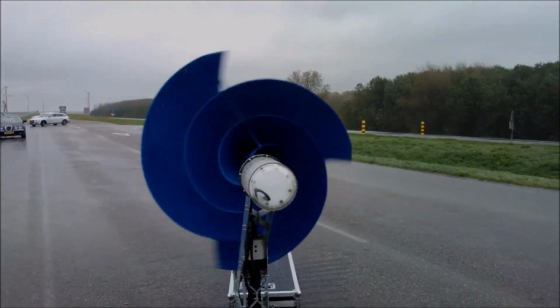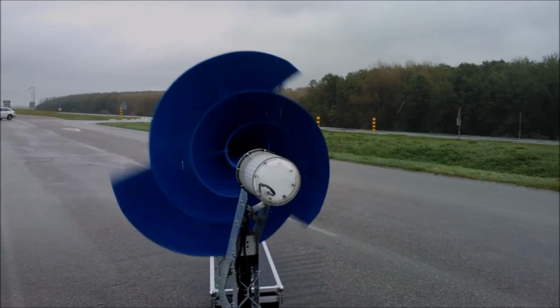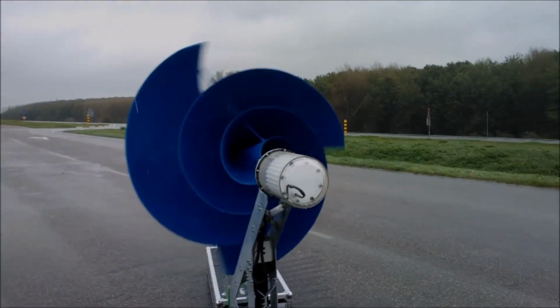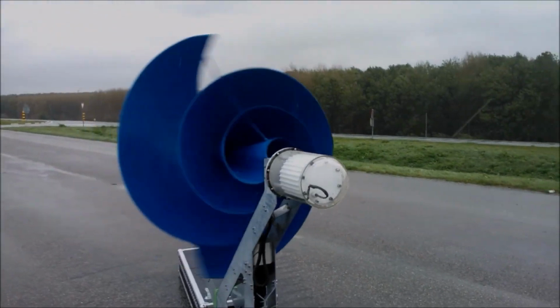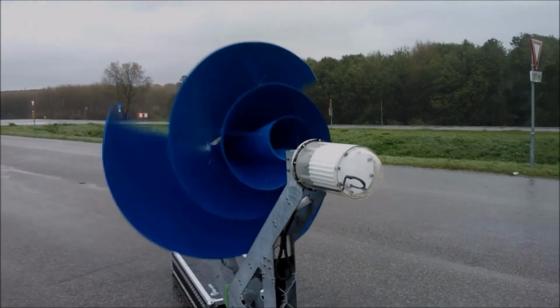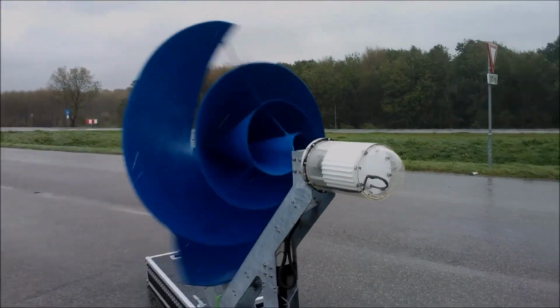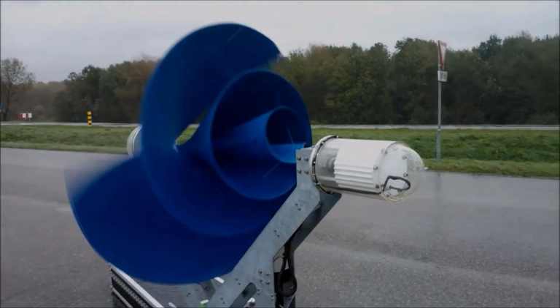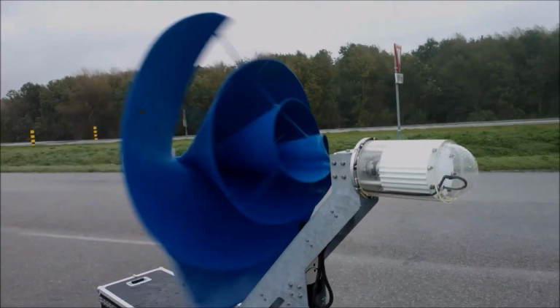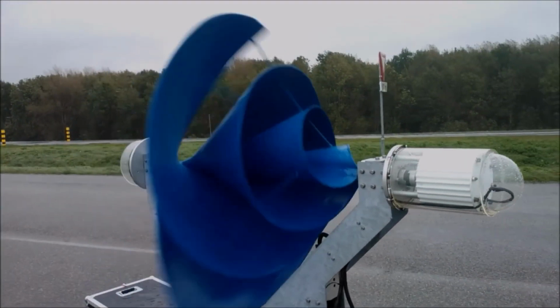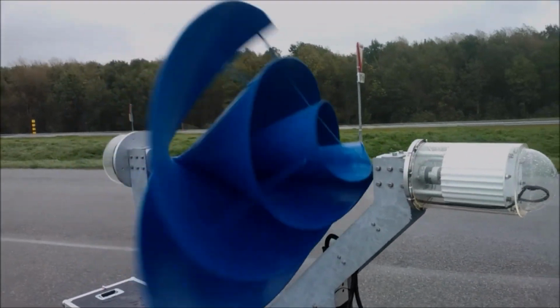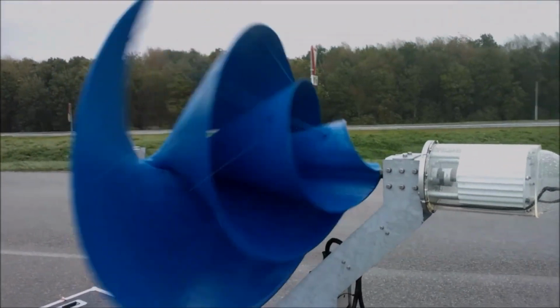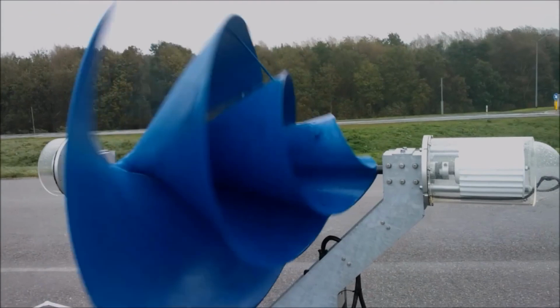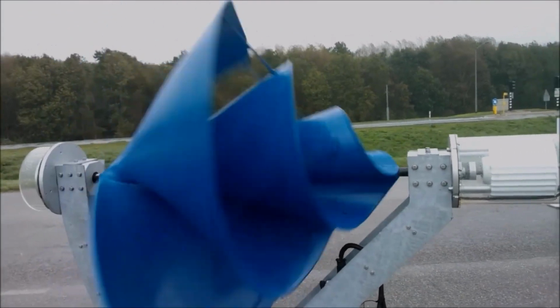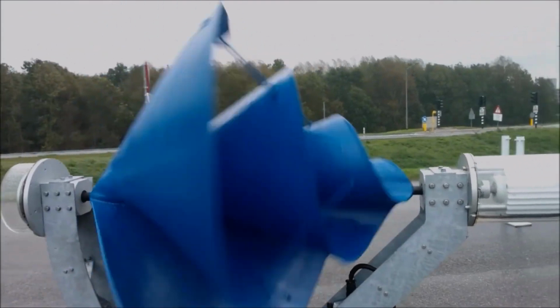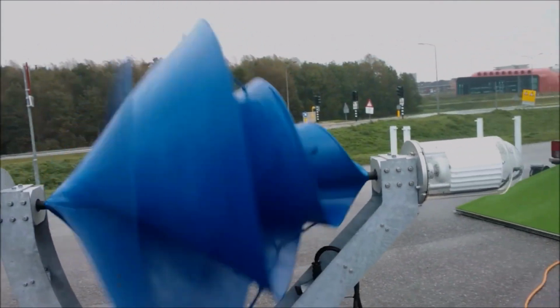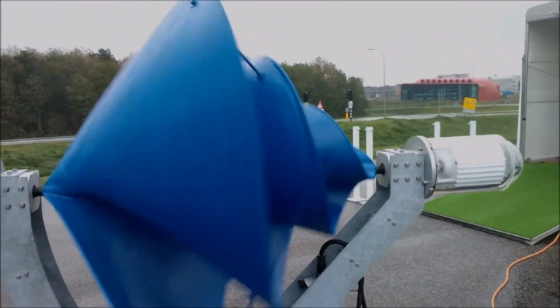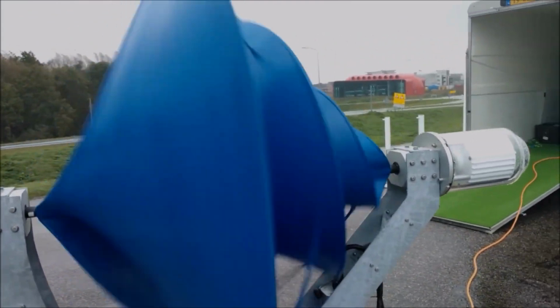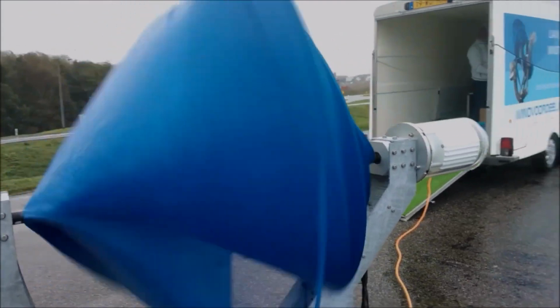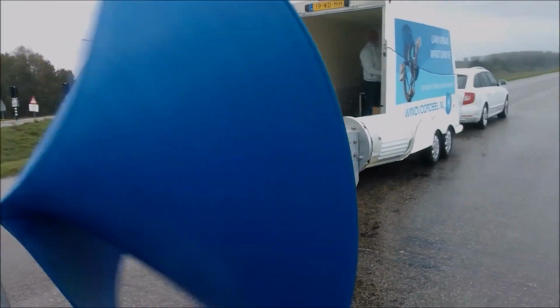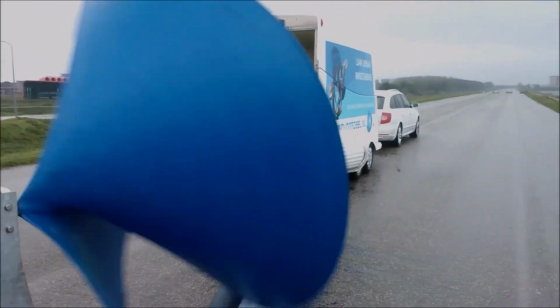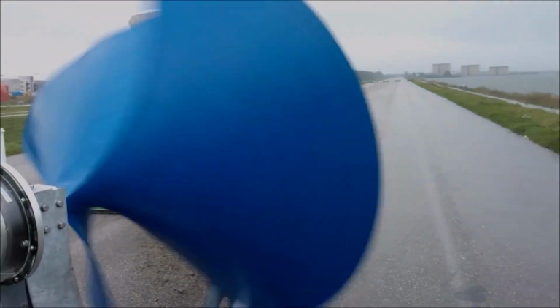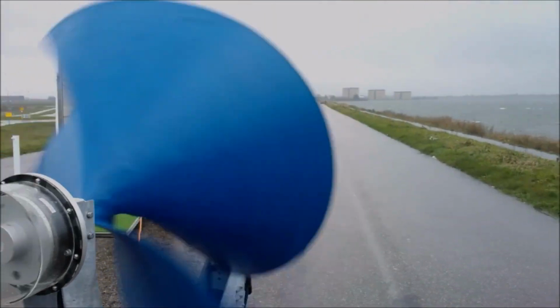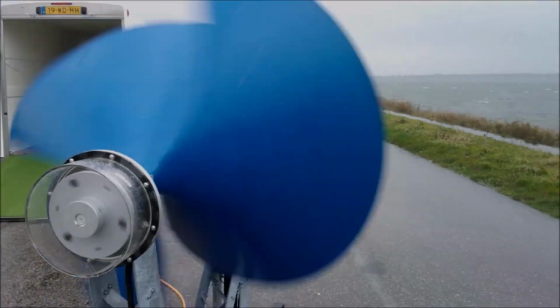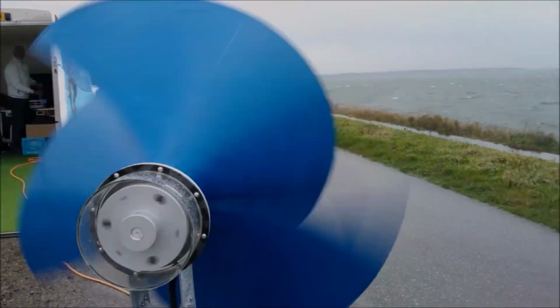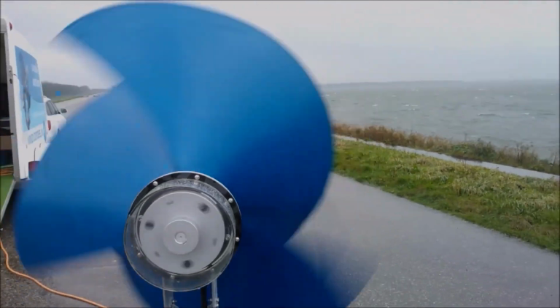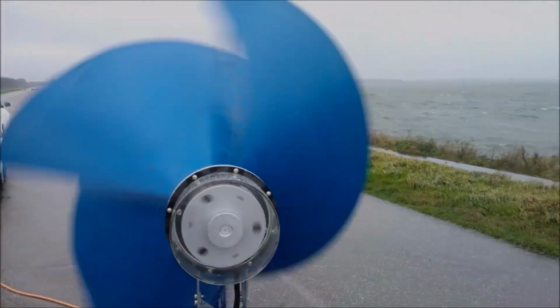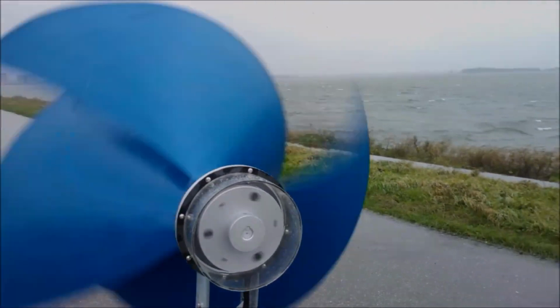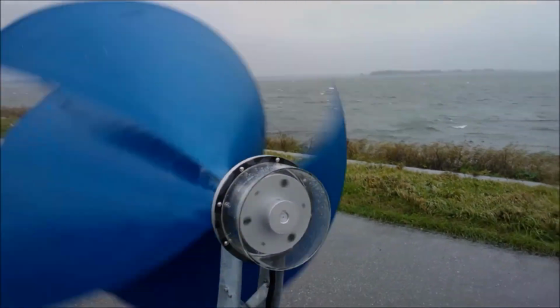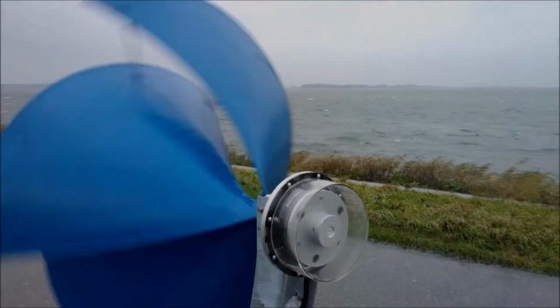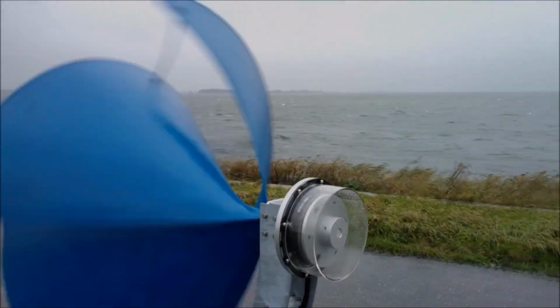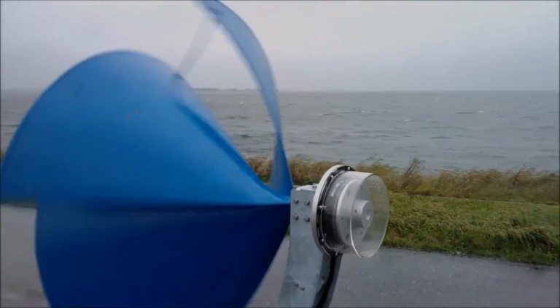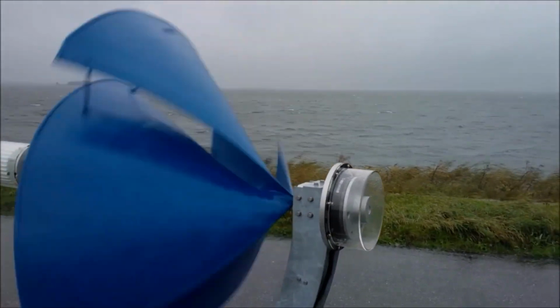The secret lies in its unique design, inspired by the spiral shape of the nautilus shell. This shape allows it to capture wind from all directions and convert it into rotational motion, which then drives a generator that produces electricity.